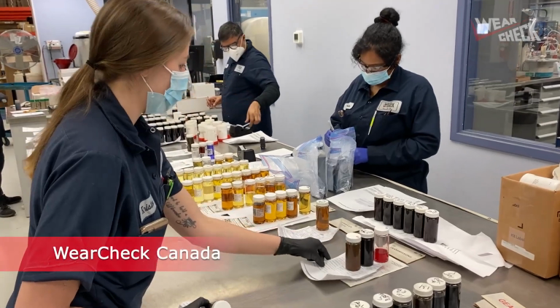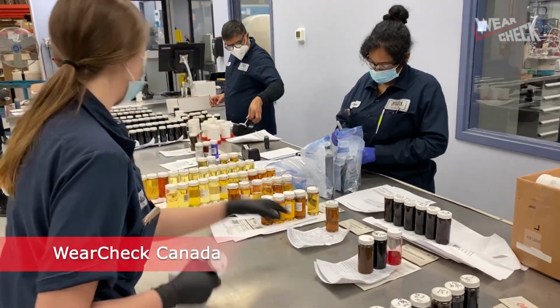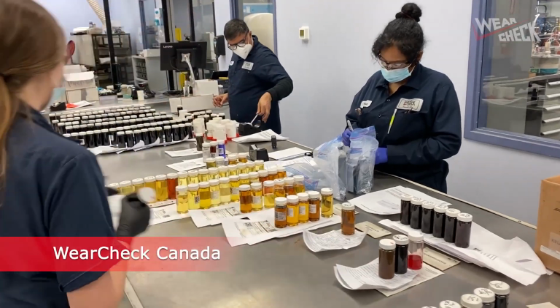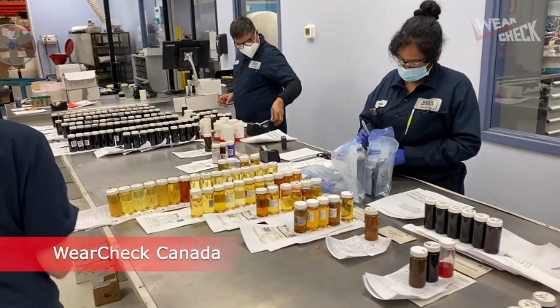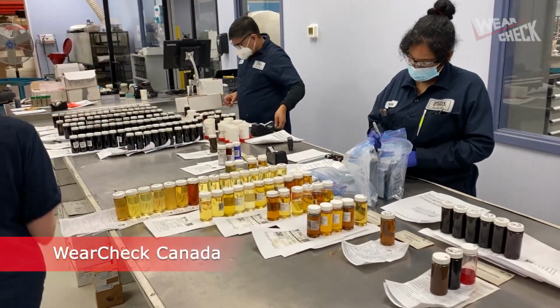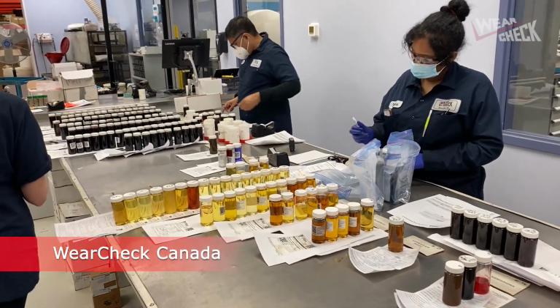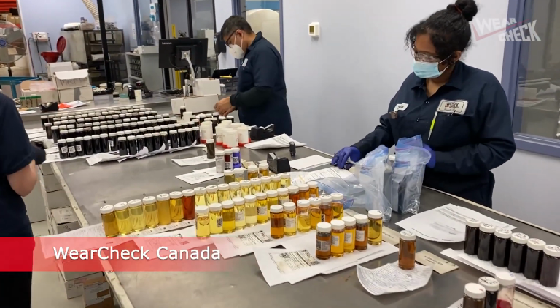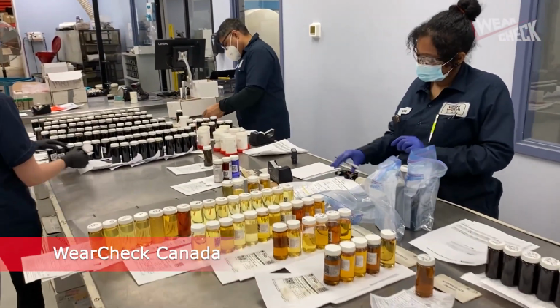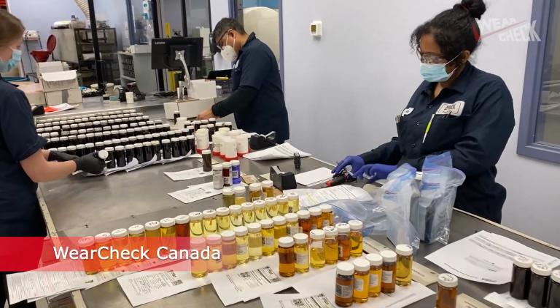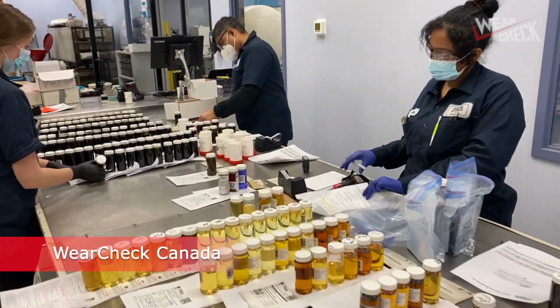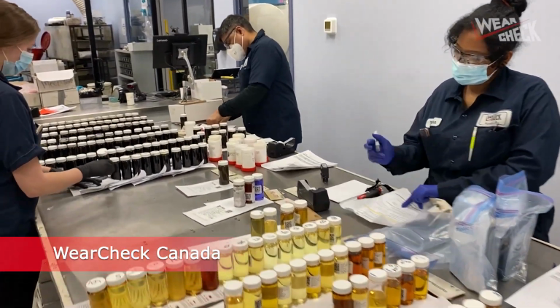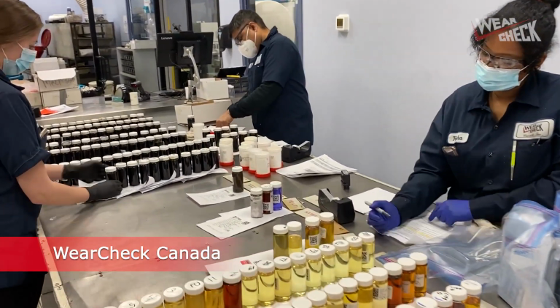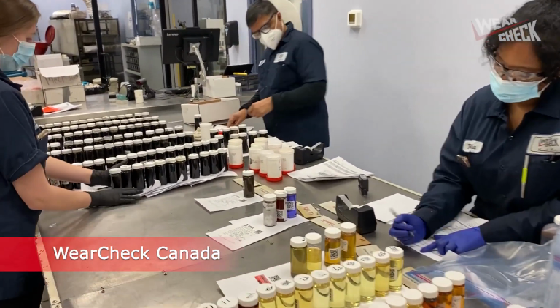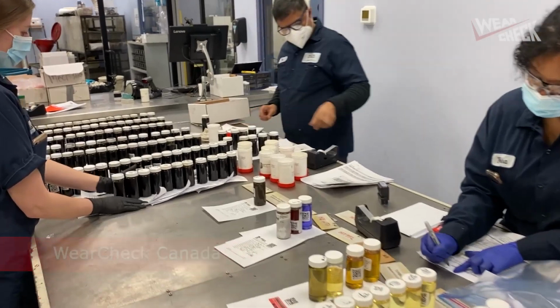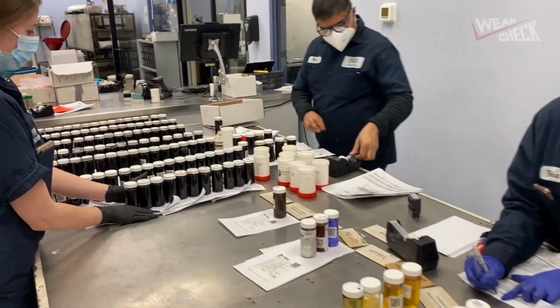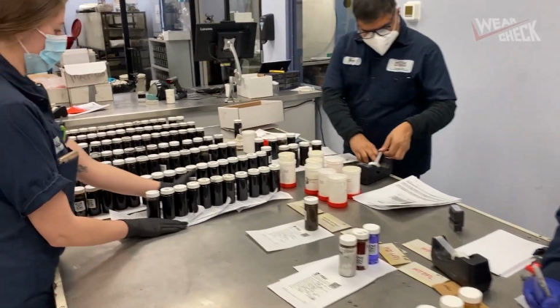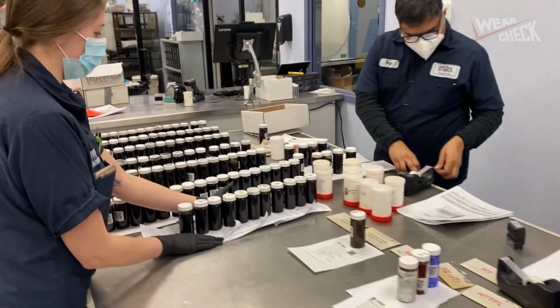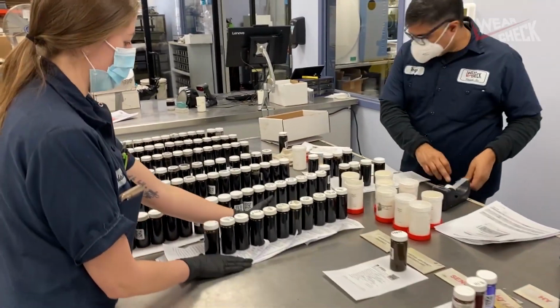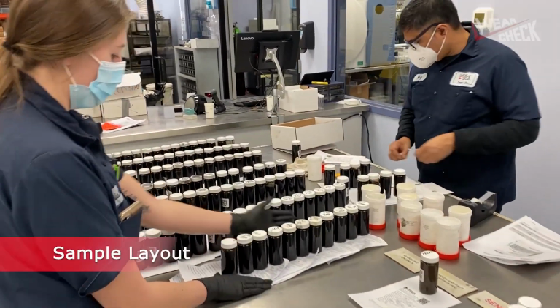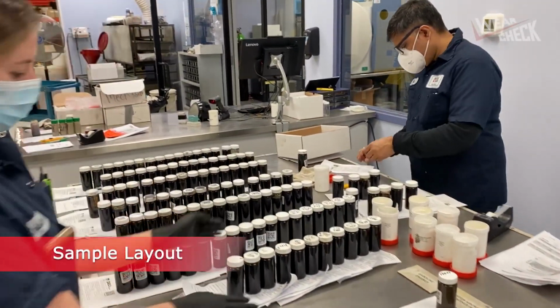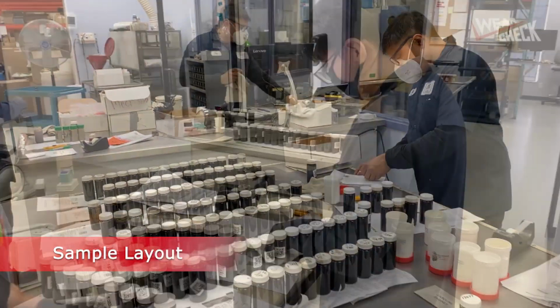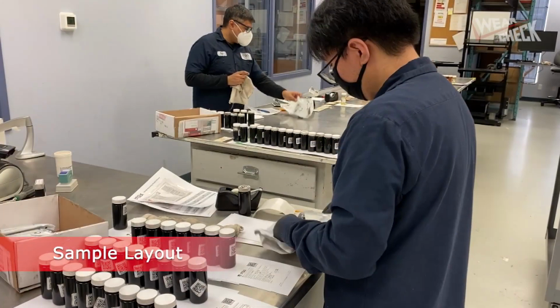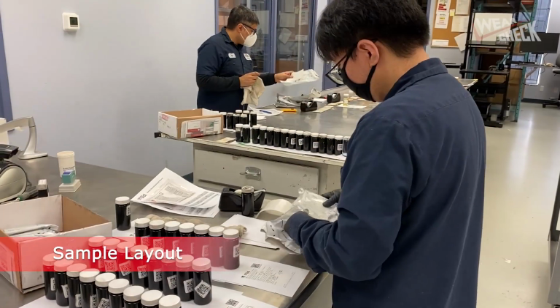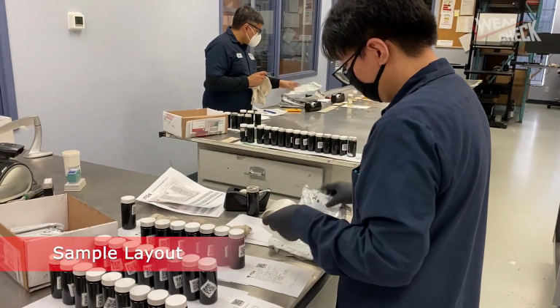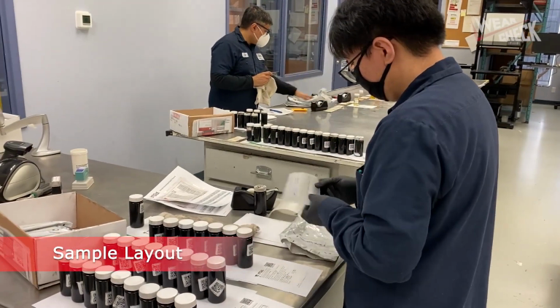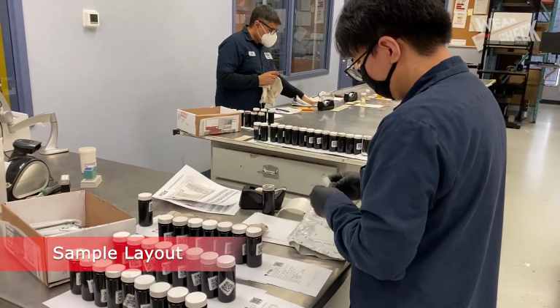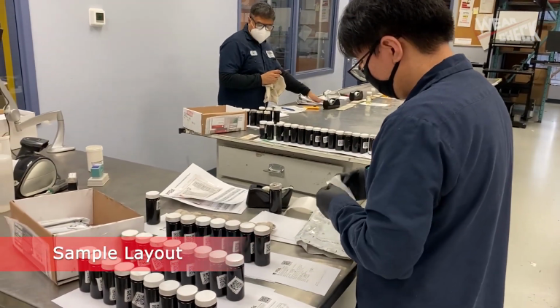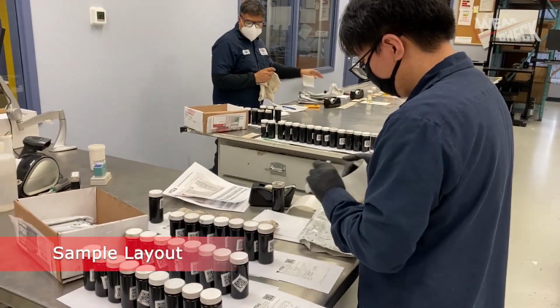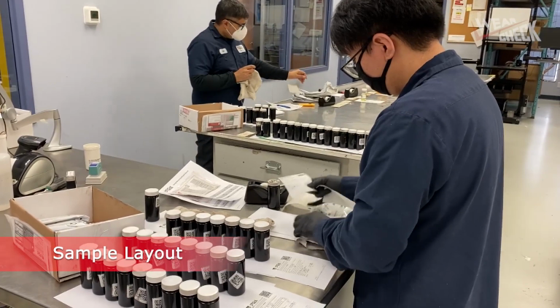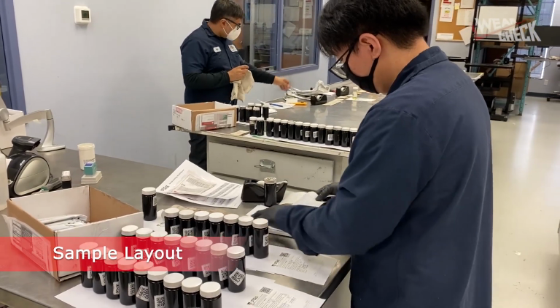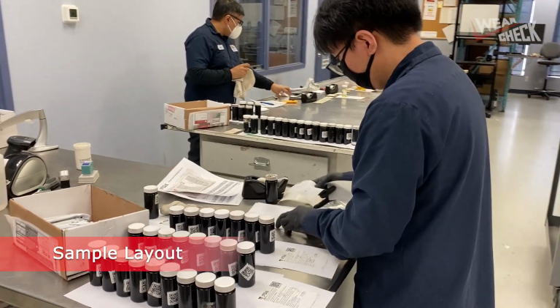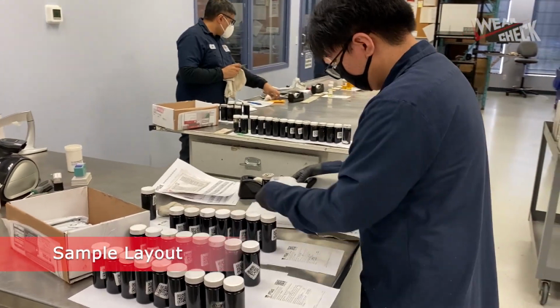Commercial oil analysis laboratories process hundreds and even thousands of oil samples per day. A critical process in the lab is sample layout. This process involves unpacking, organizing, and numbering your oil samples.